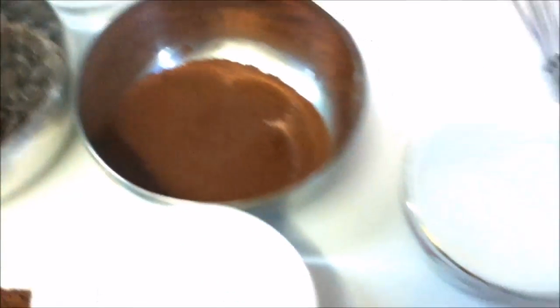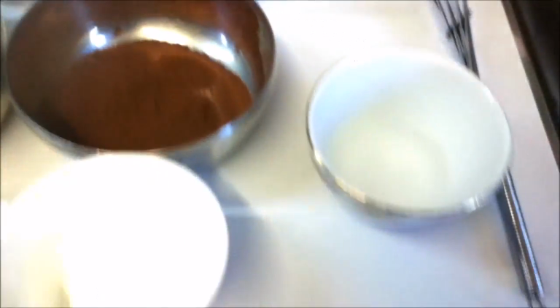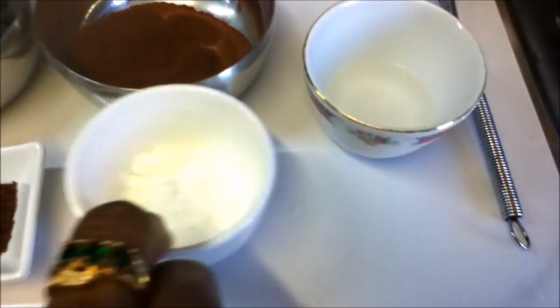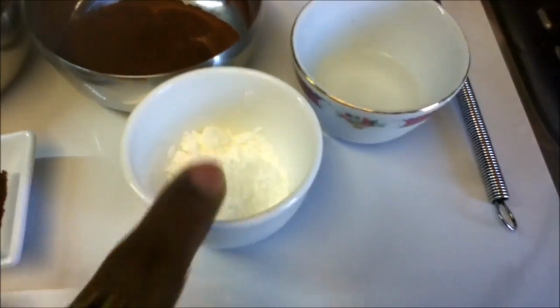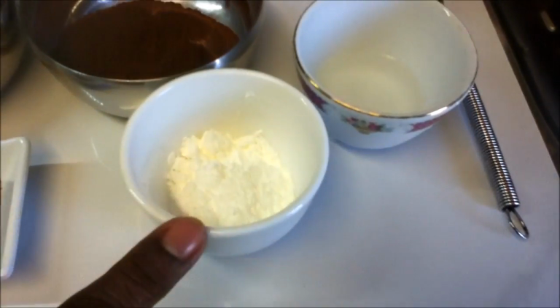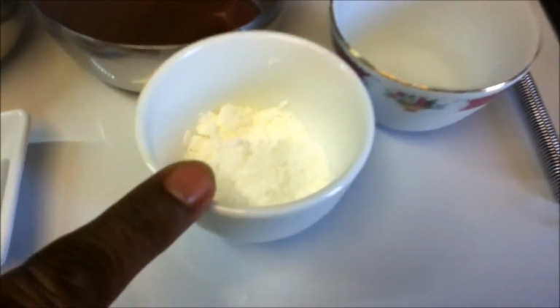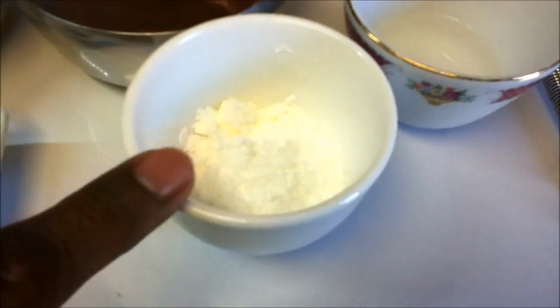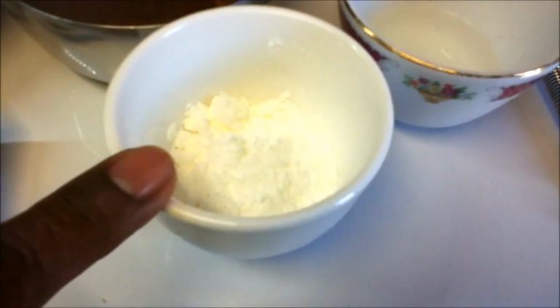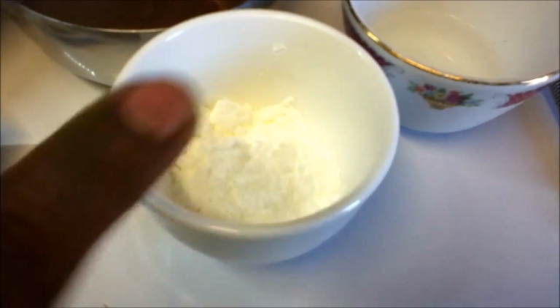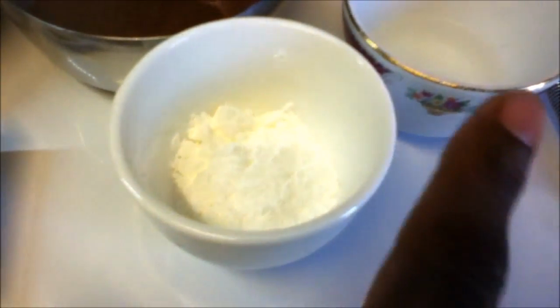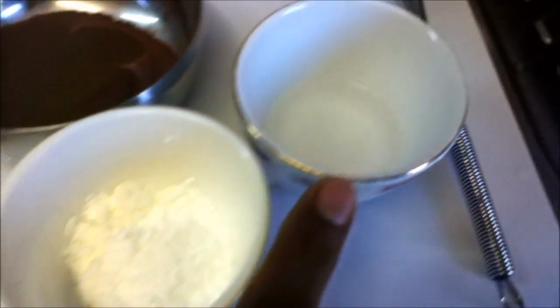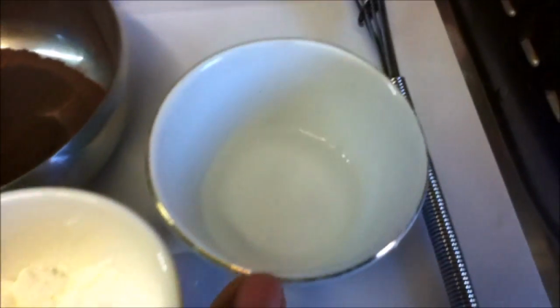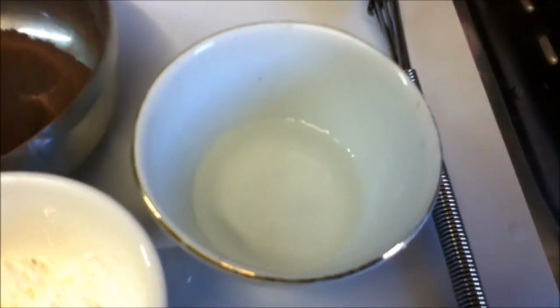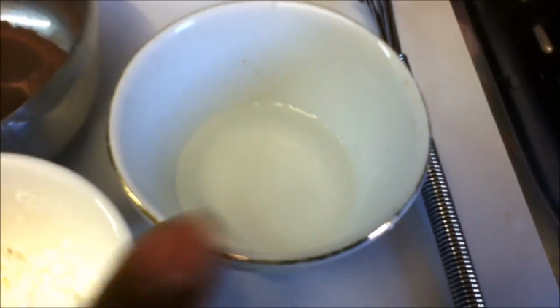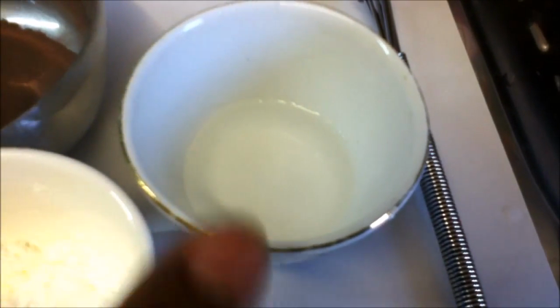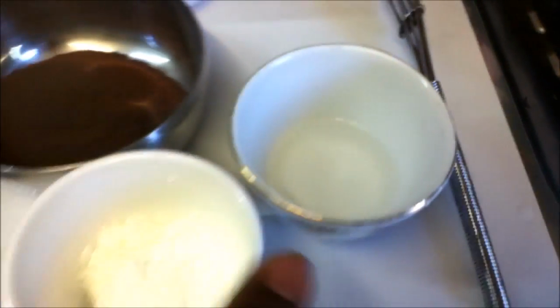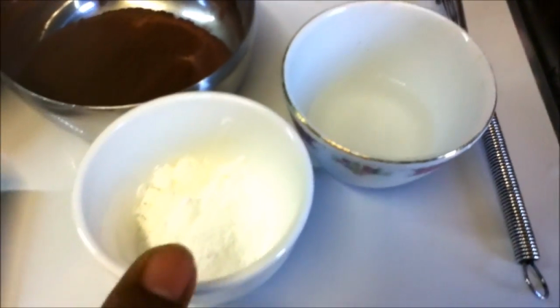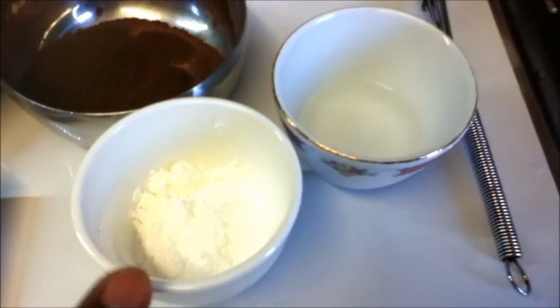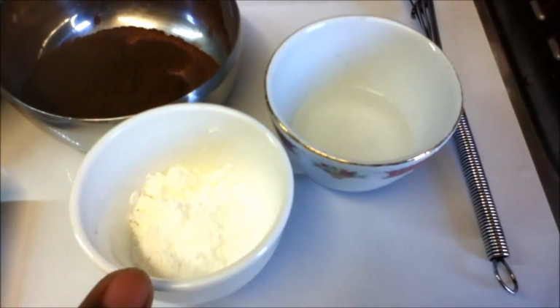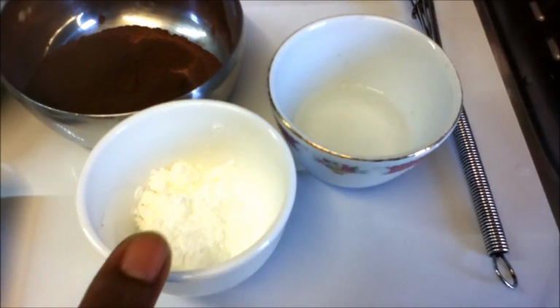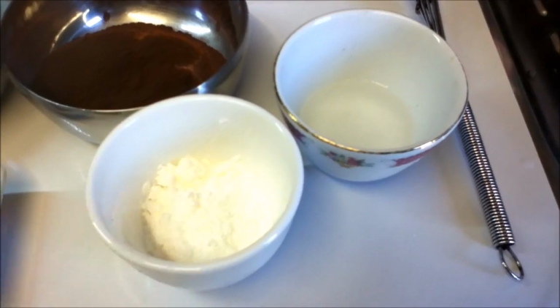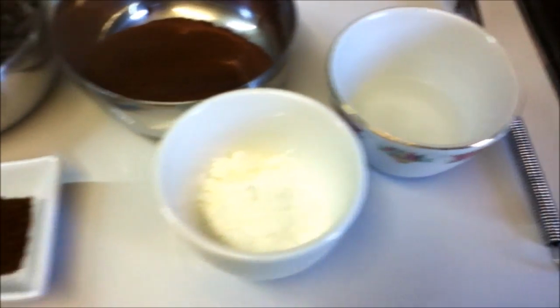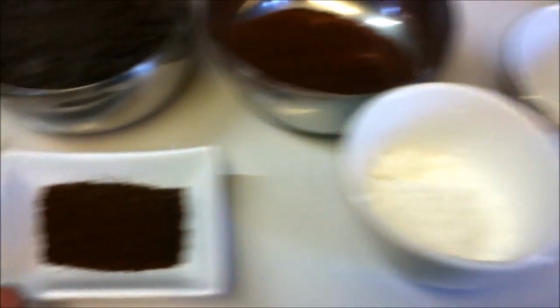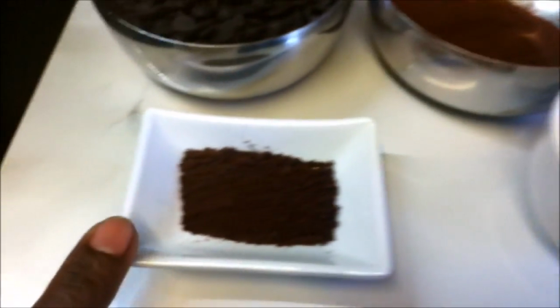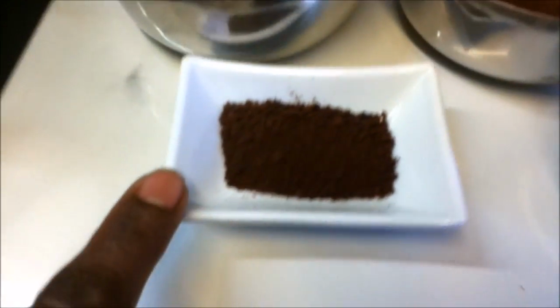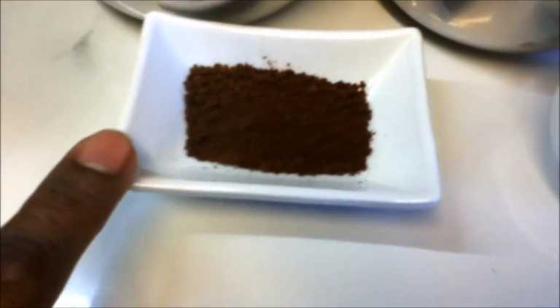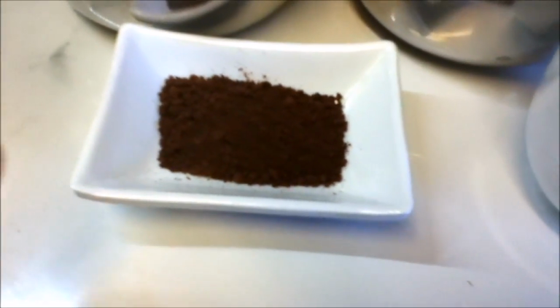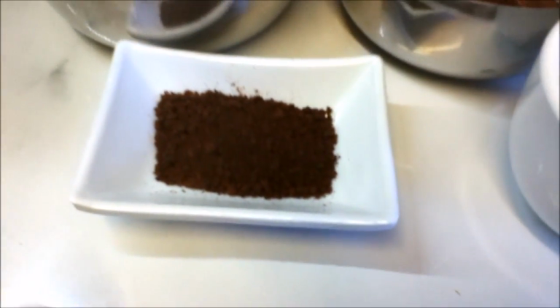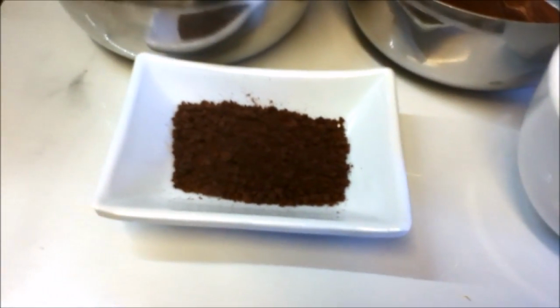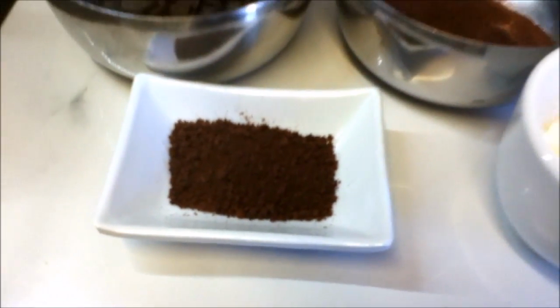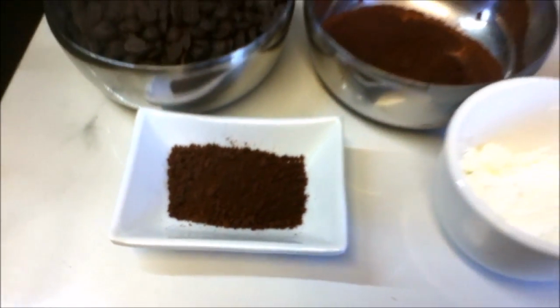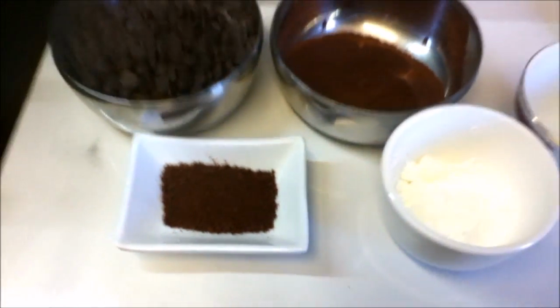I've got one tablespoon of corn flour and one tablespoon of water, which we're going to add at the end to thicken up our sauce, and one teaspoon of coffee. So what we're going to do is take a pan and put it on medium heat.